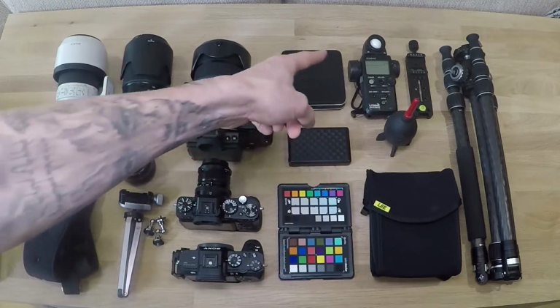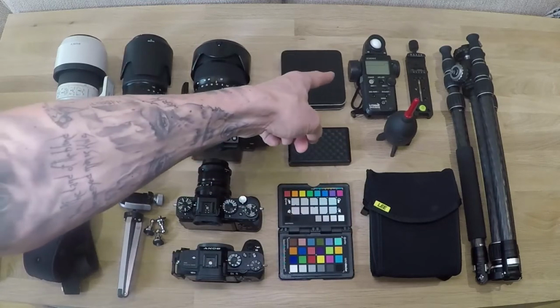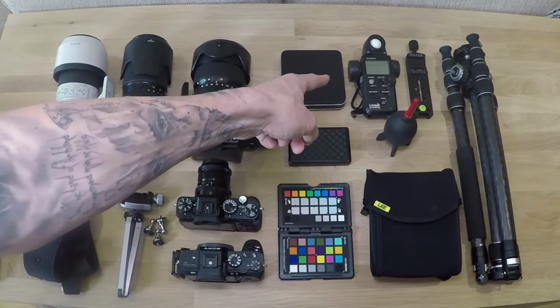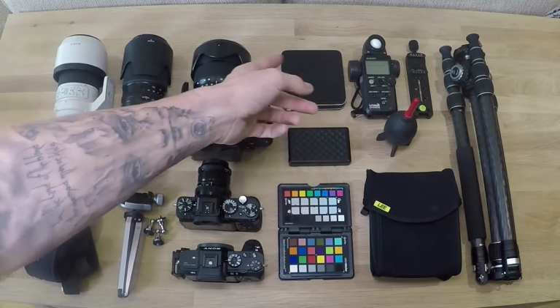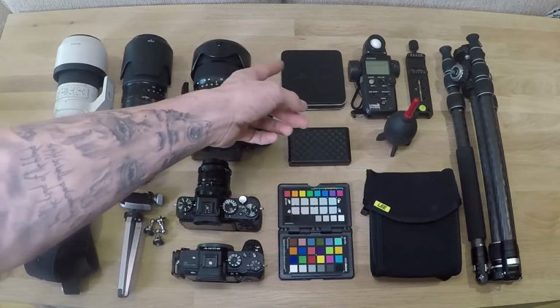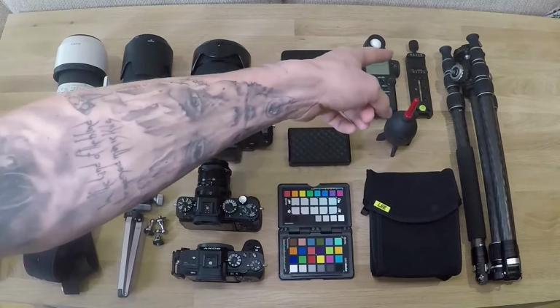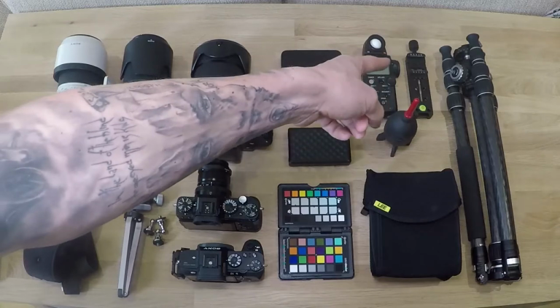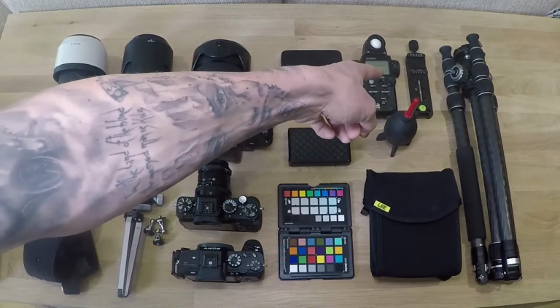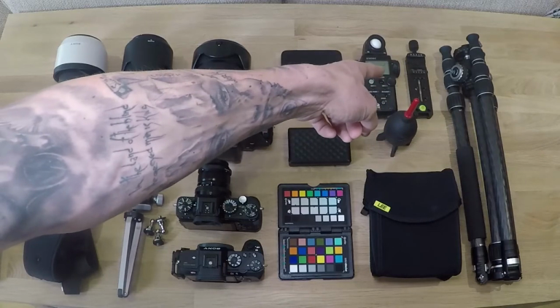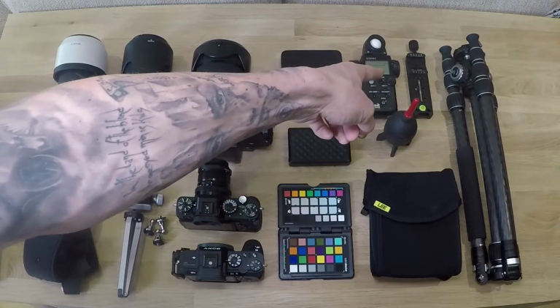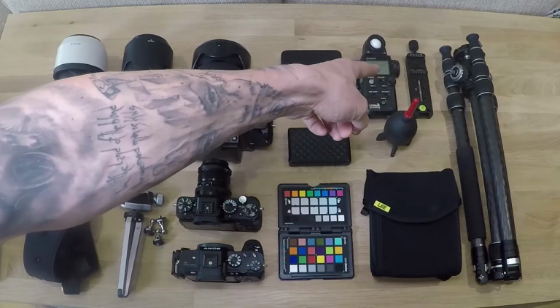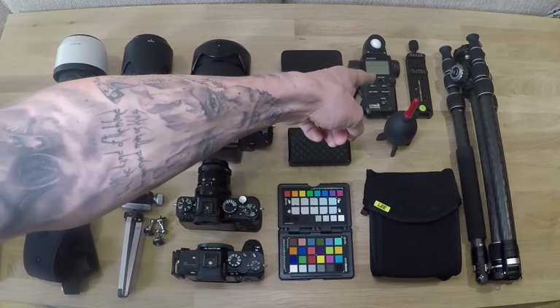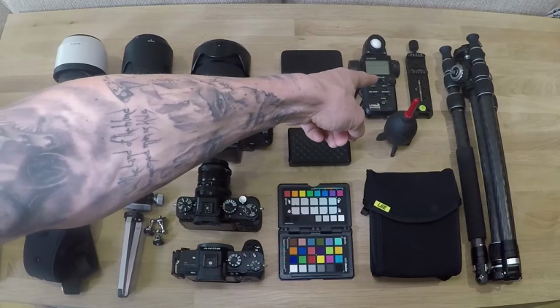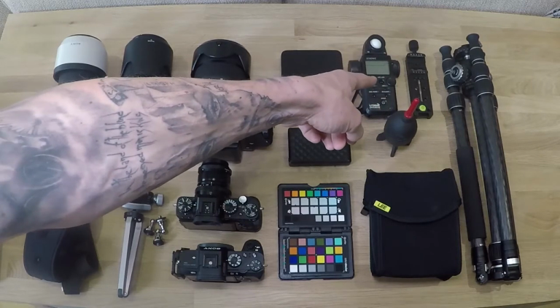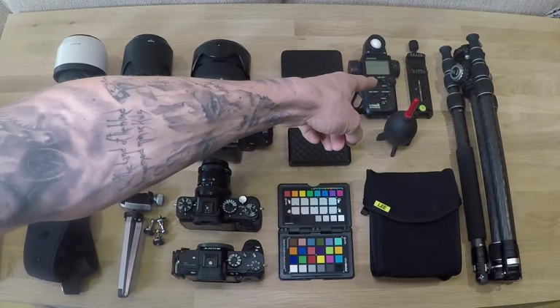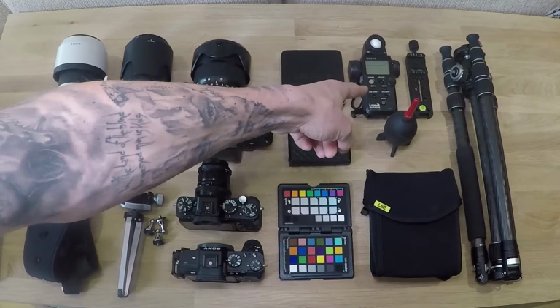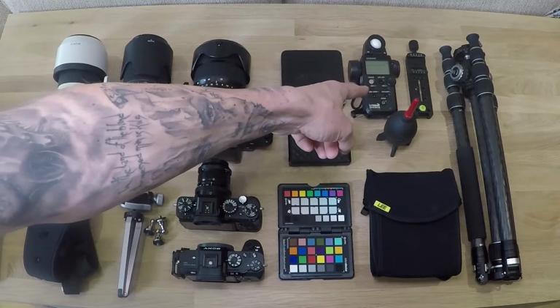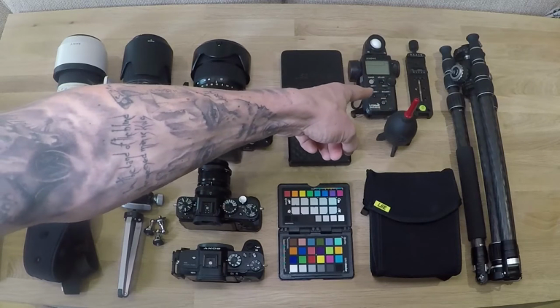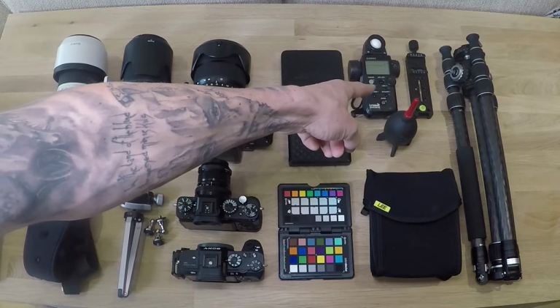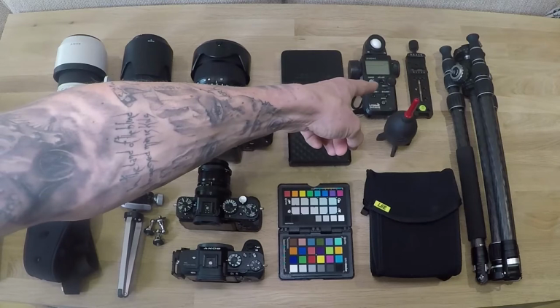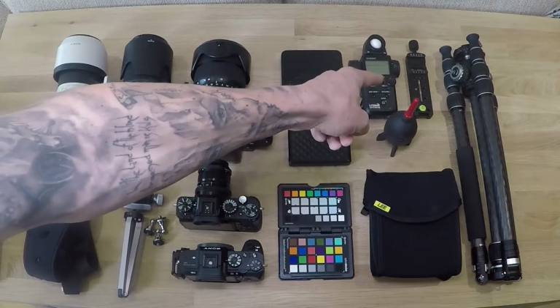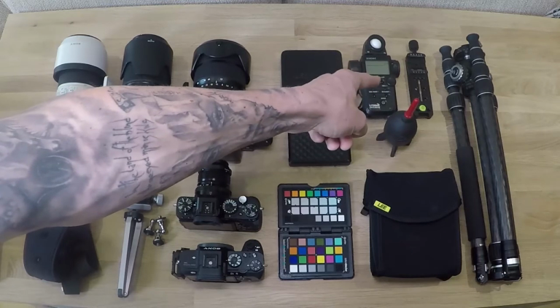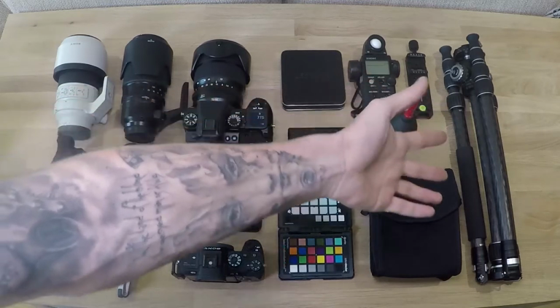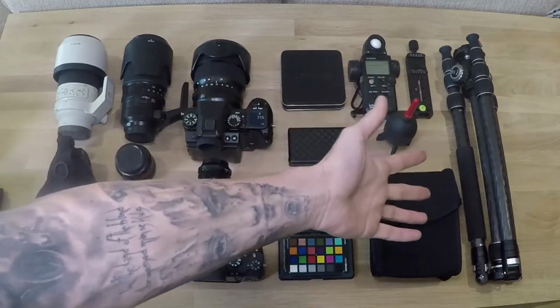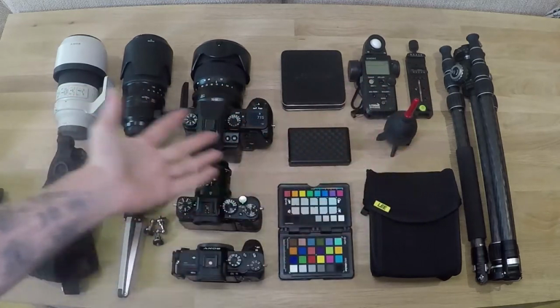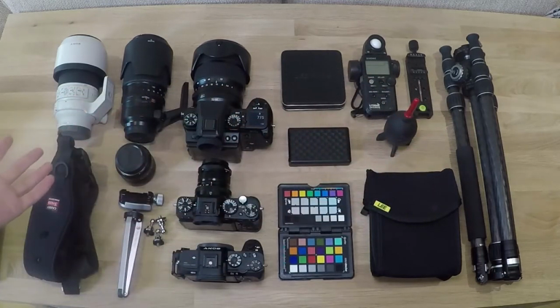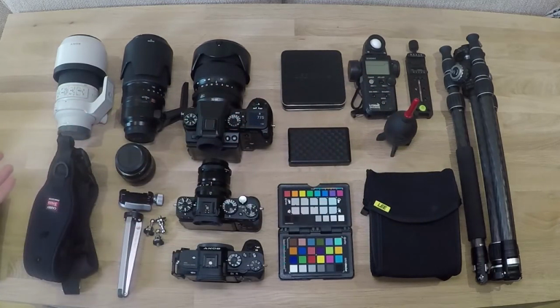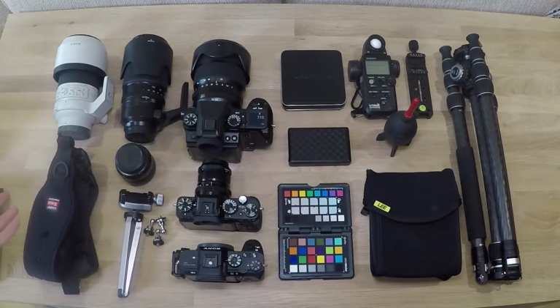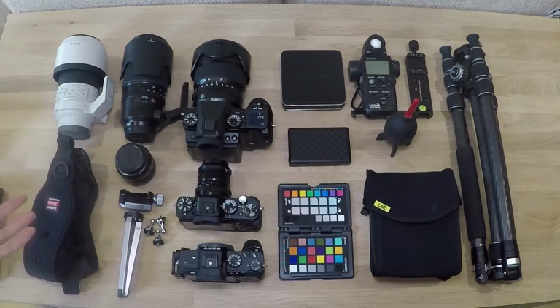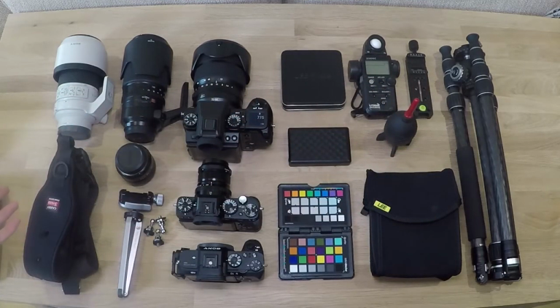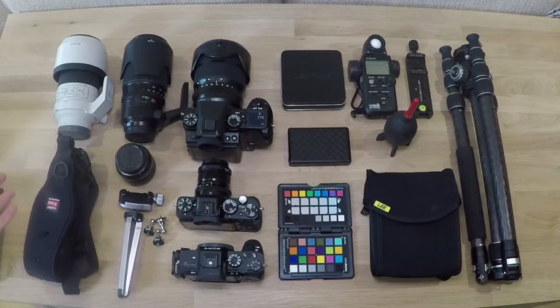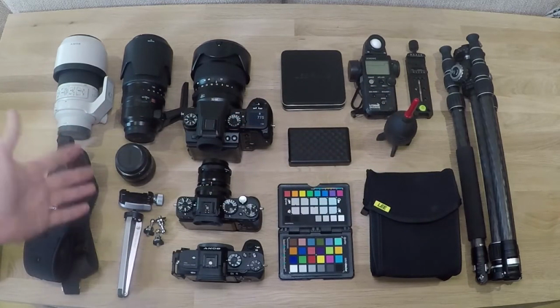I've always got my light meter with me for doing my panos. A tripod - that's all I really need. I'm covered.